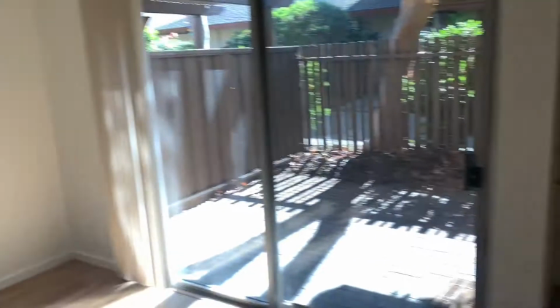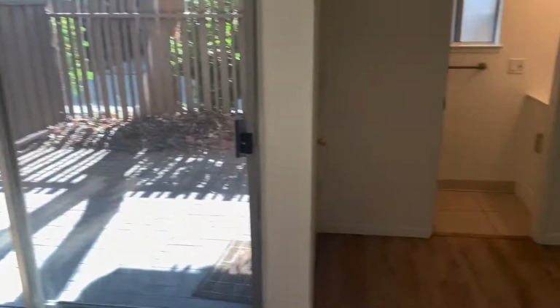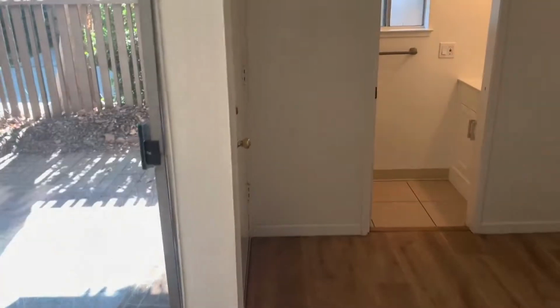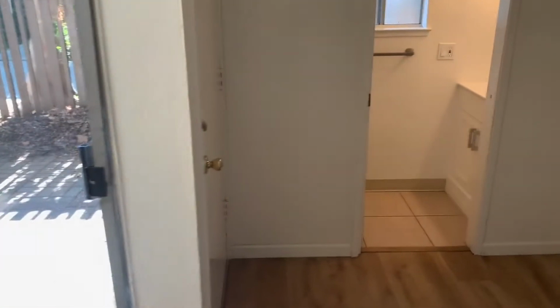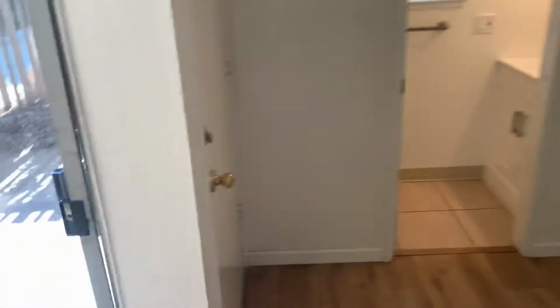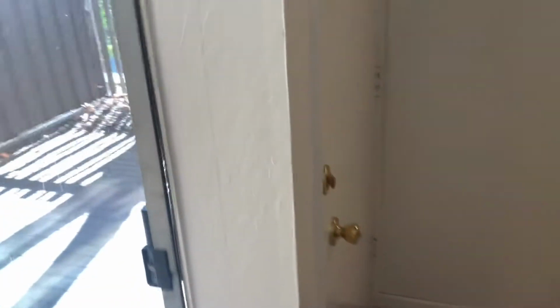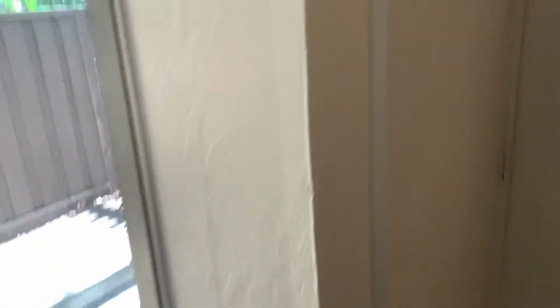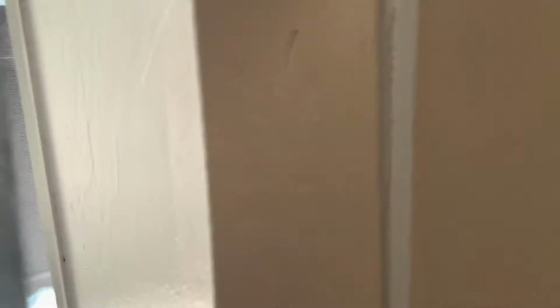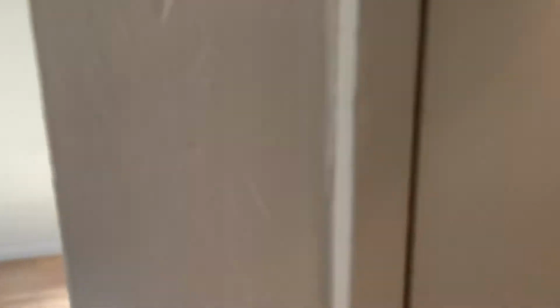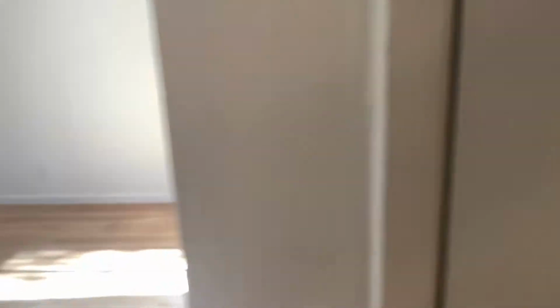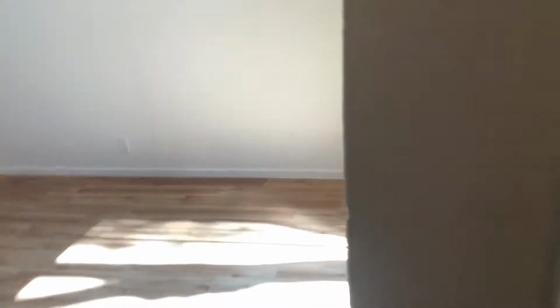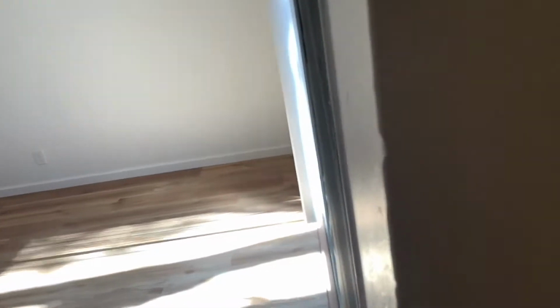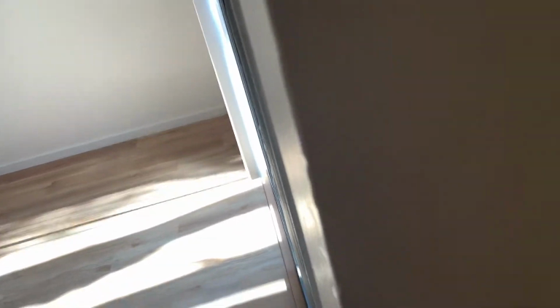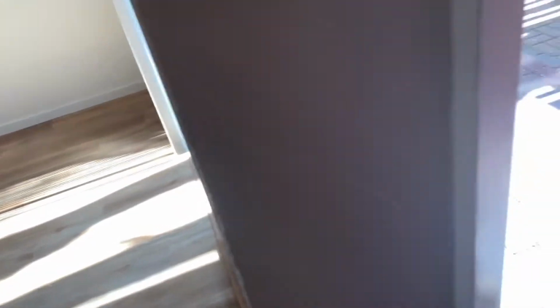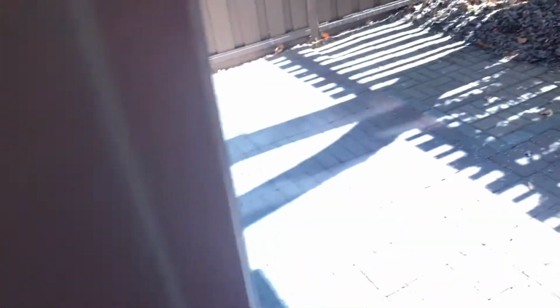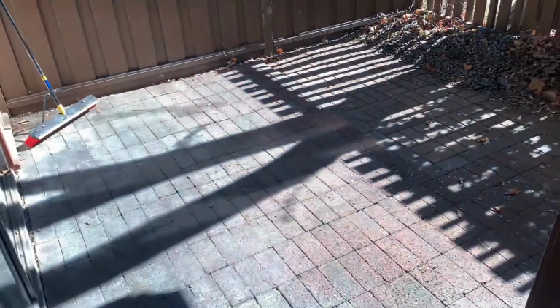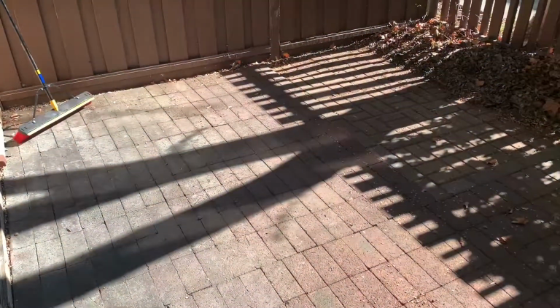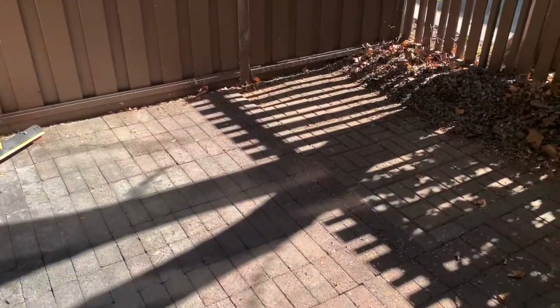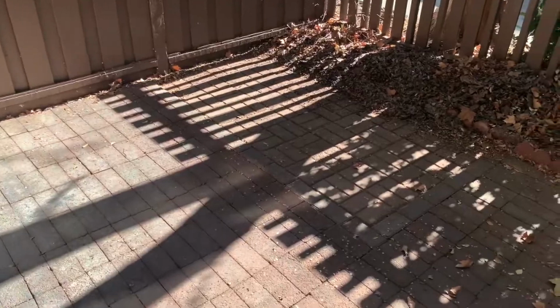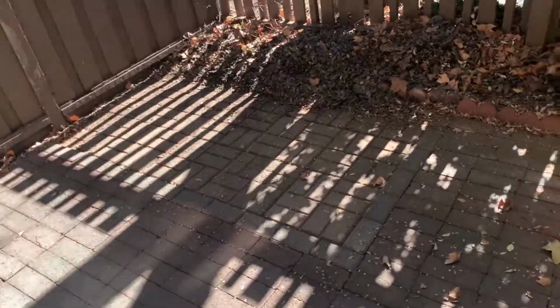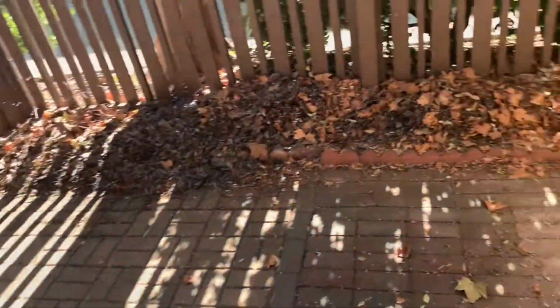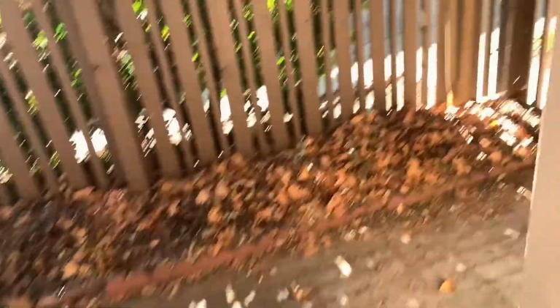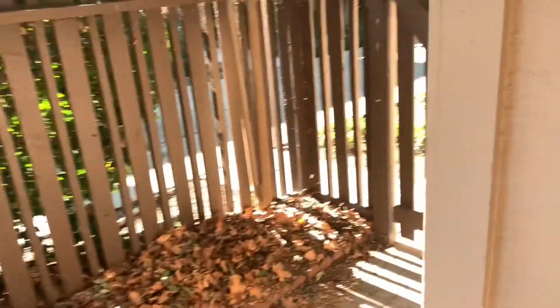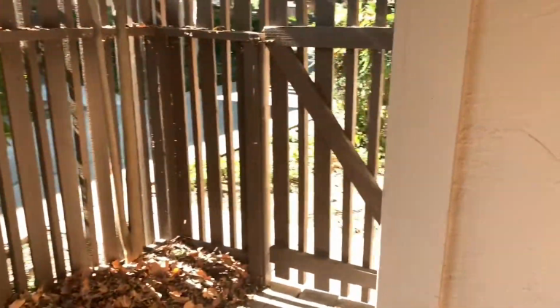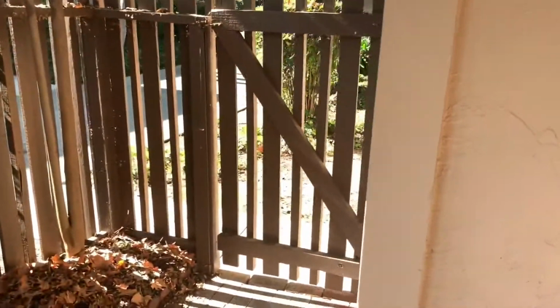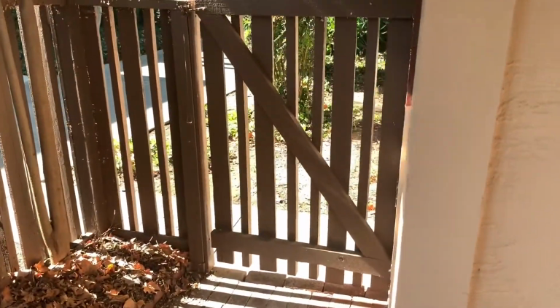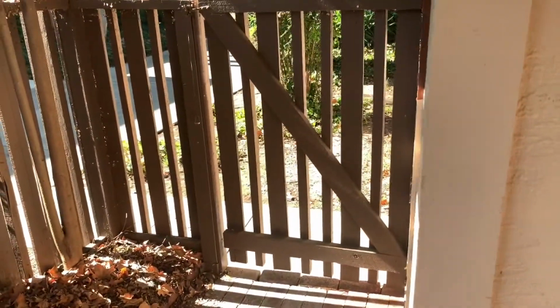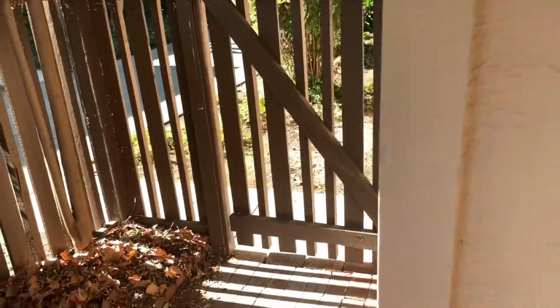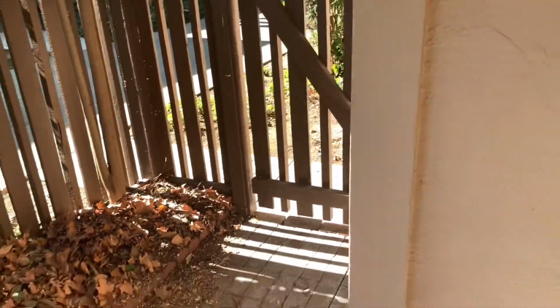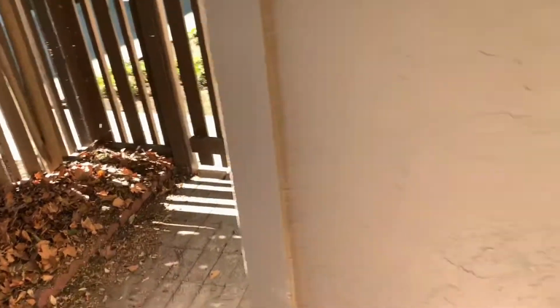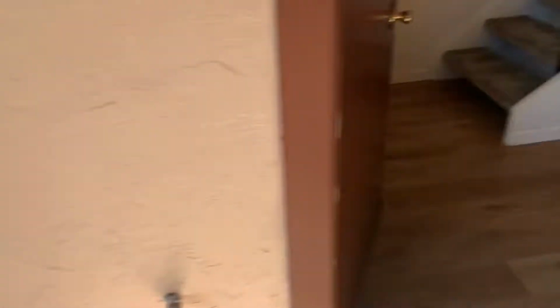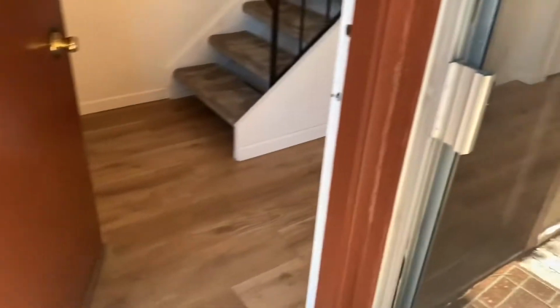Here's the front door of the unit — it comes with a nice little patio out here. You can come in through this side gate over here, so there are two entrances to this home.